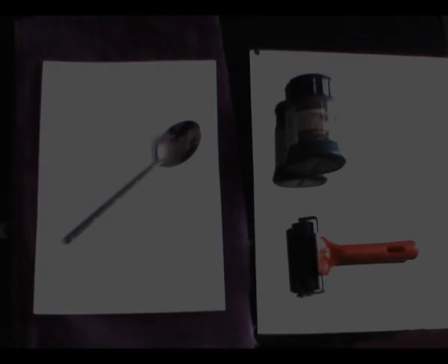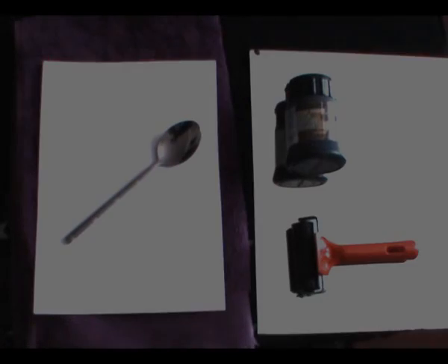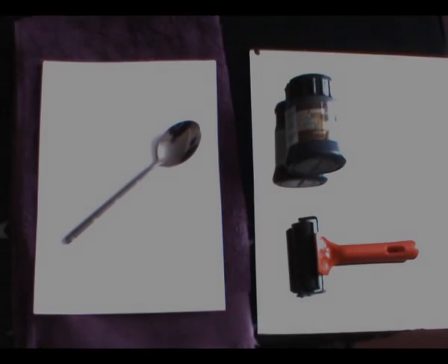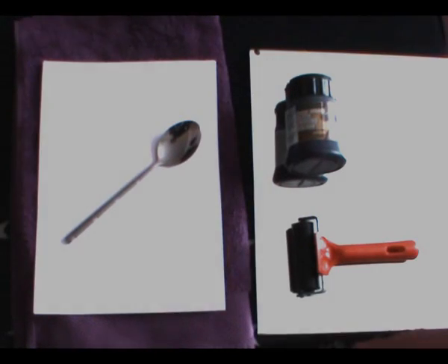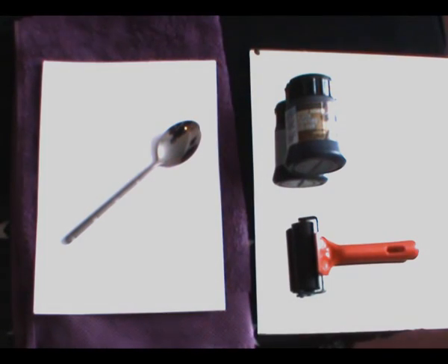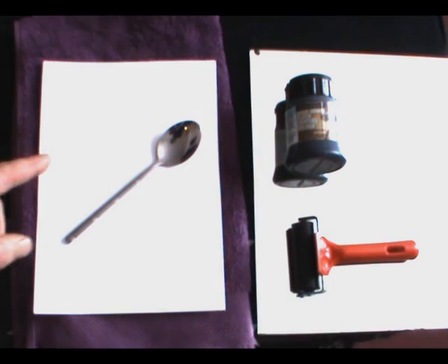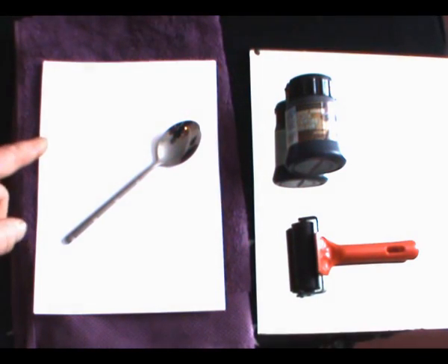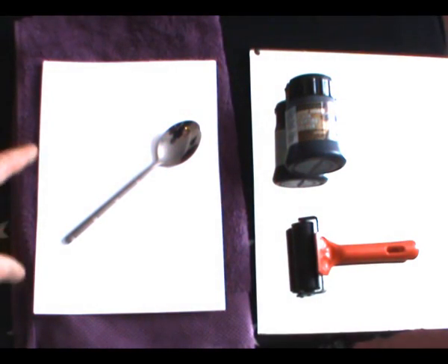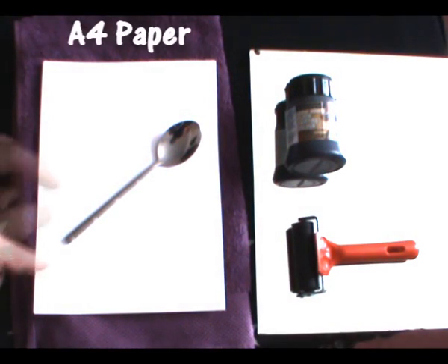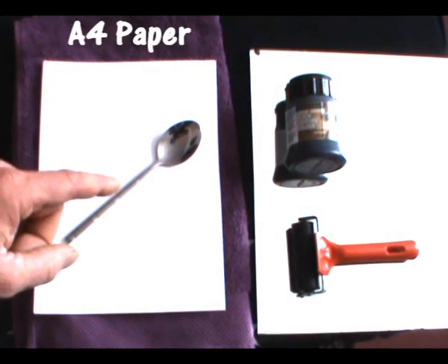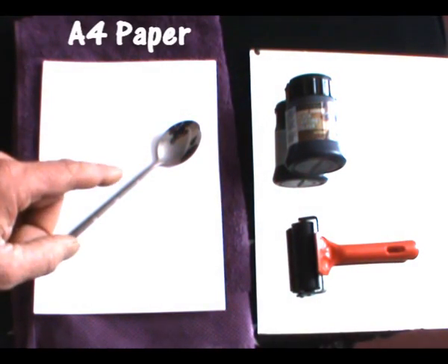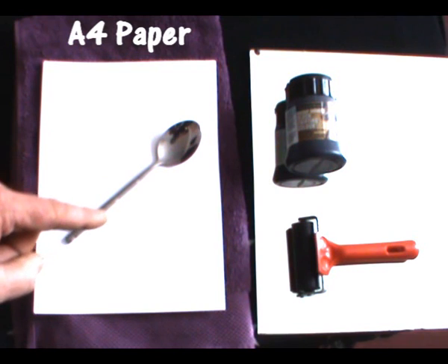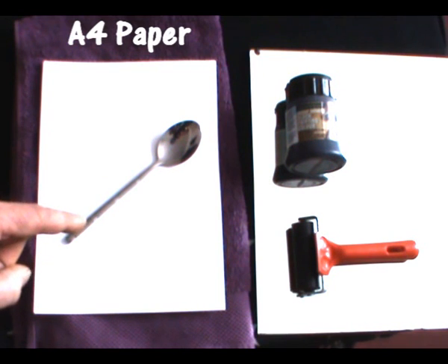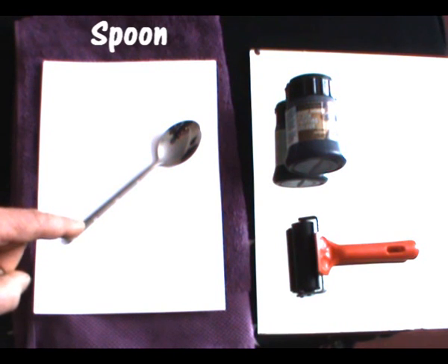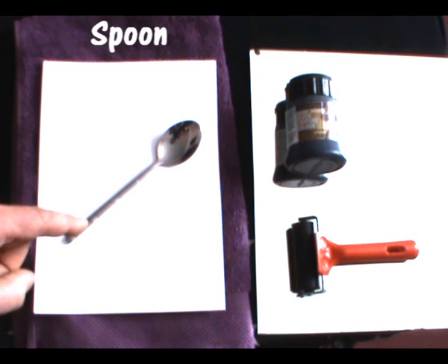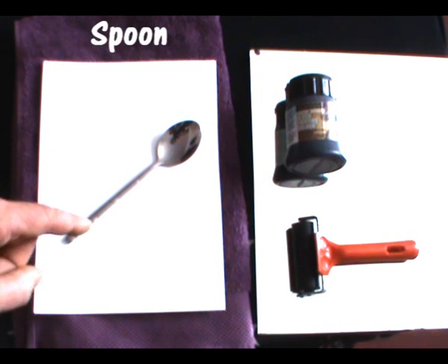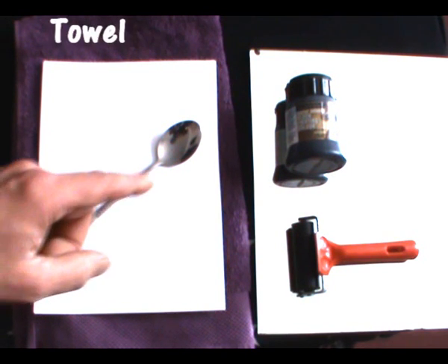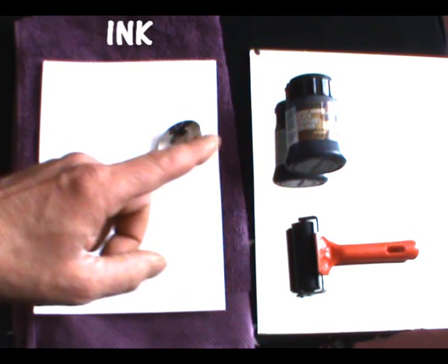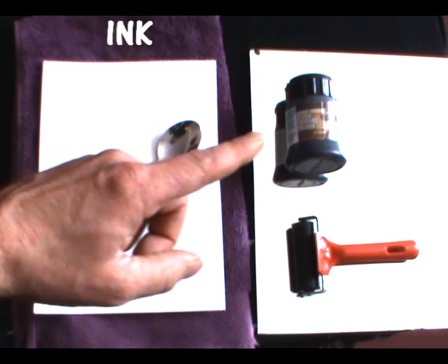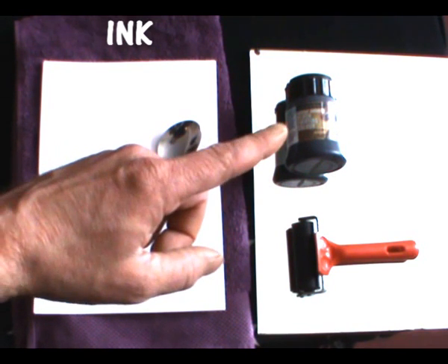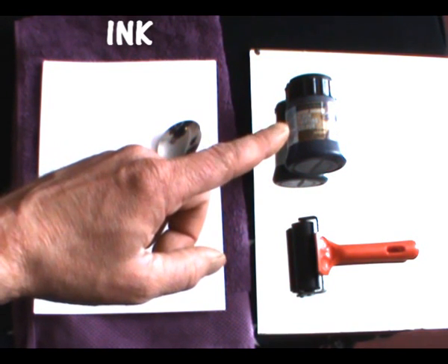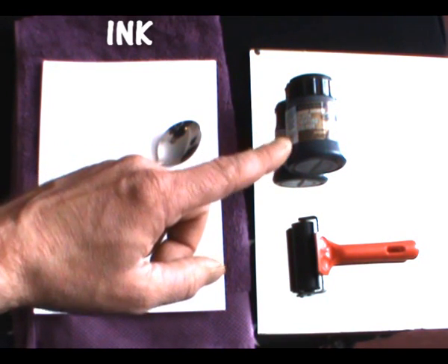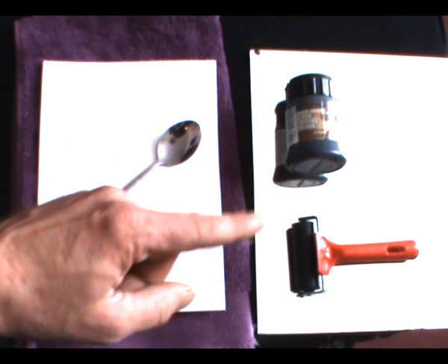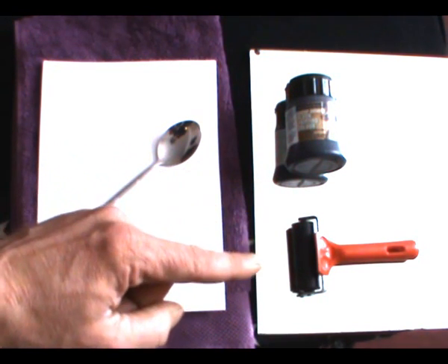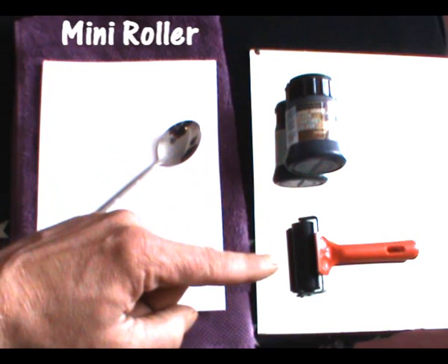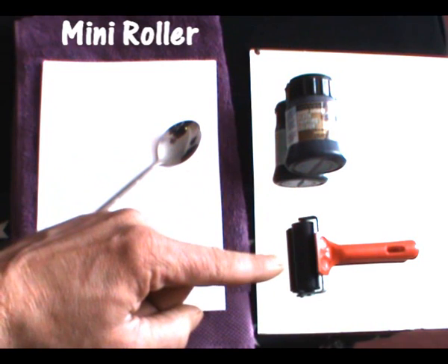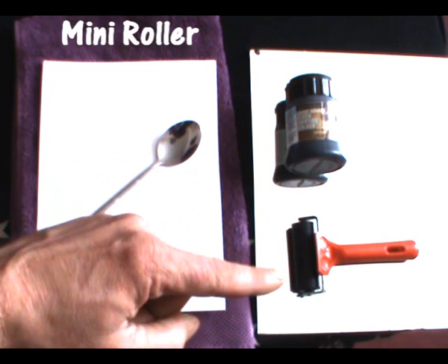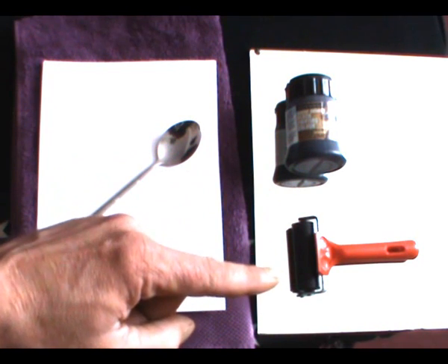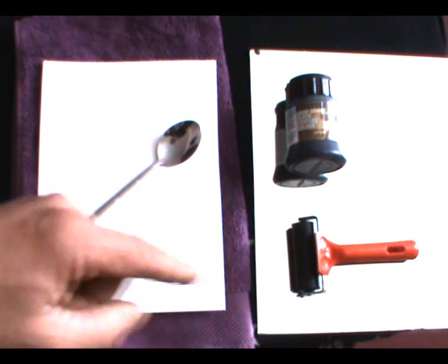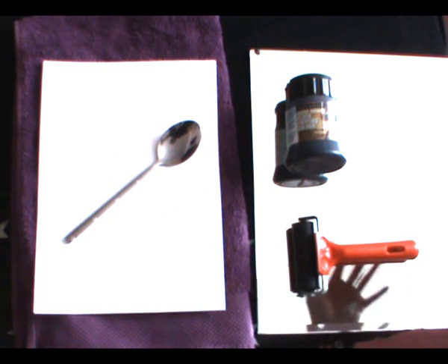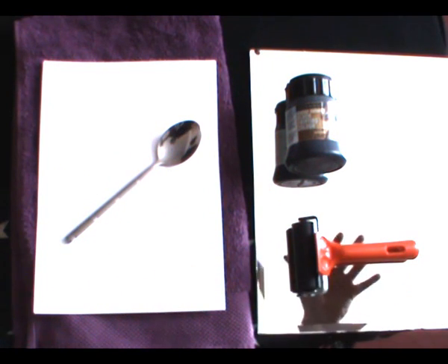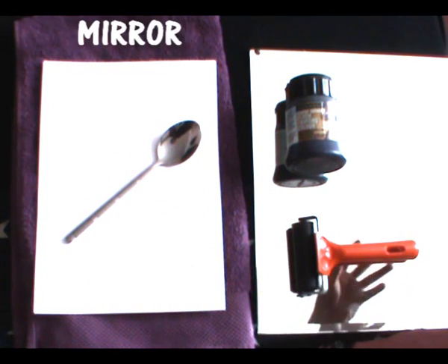One very good way of taking a handprint uses A4 plain paper, a spoon, a towel, block printing ink, a block printing roller, and a mirror.